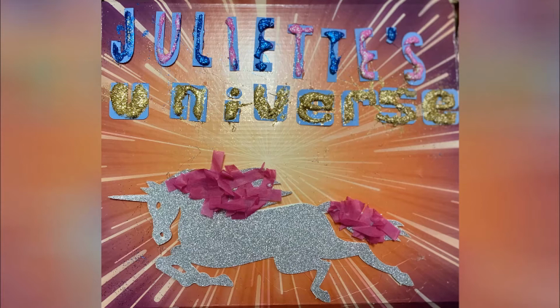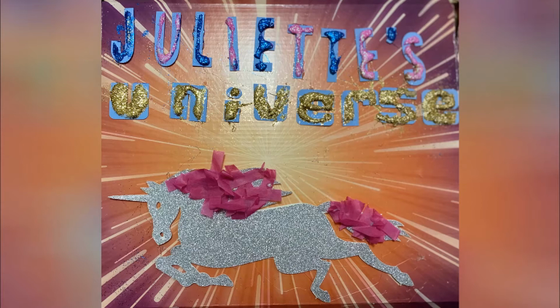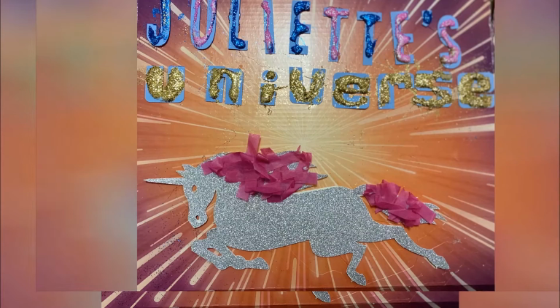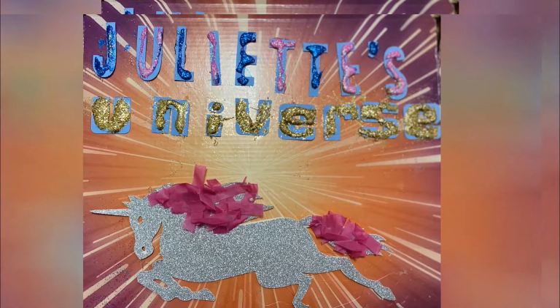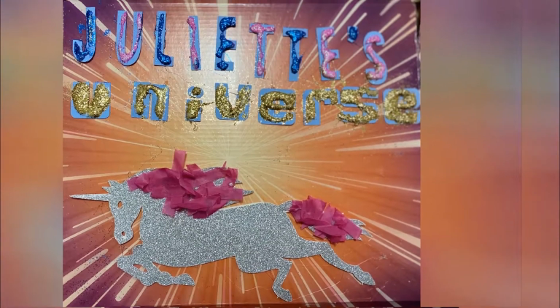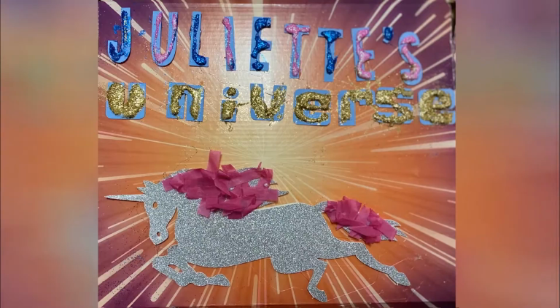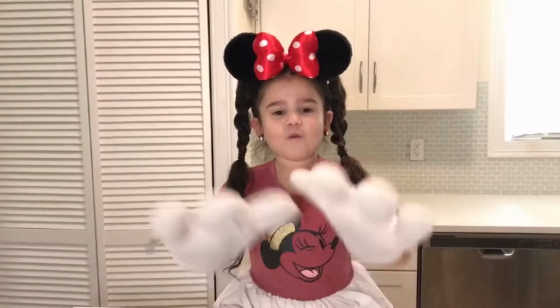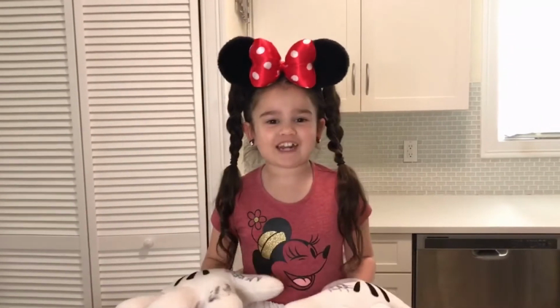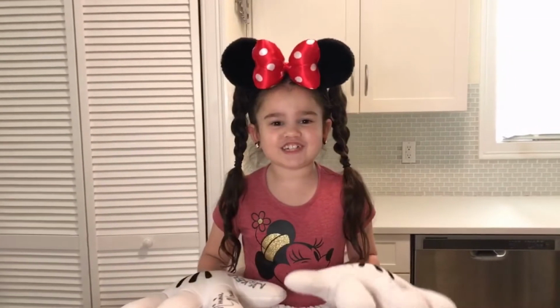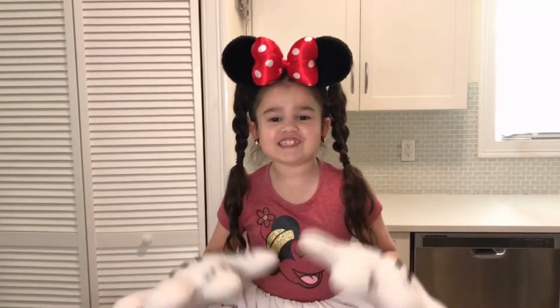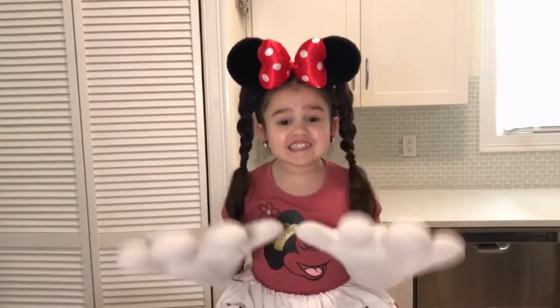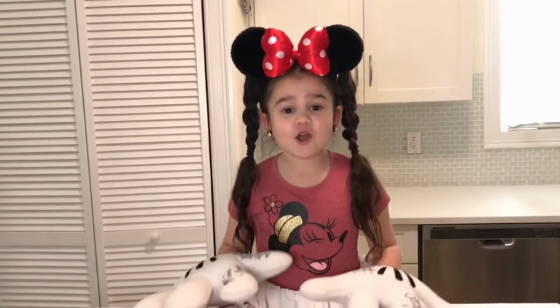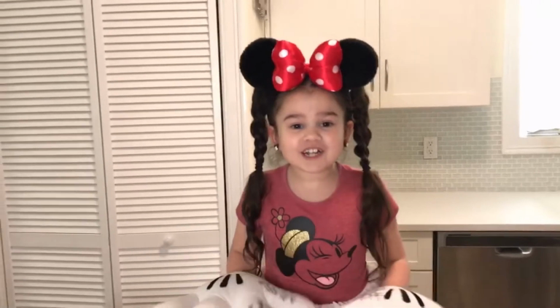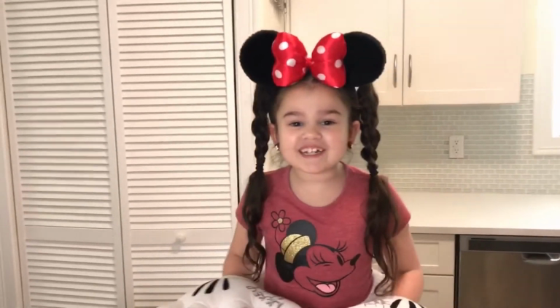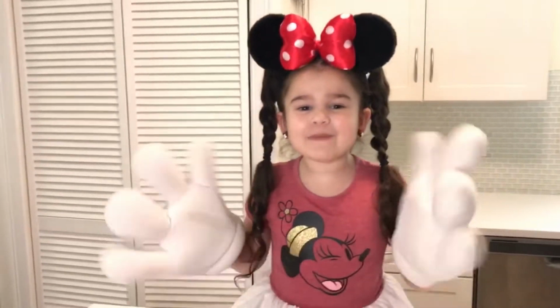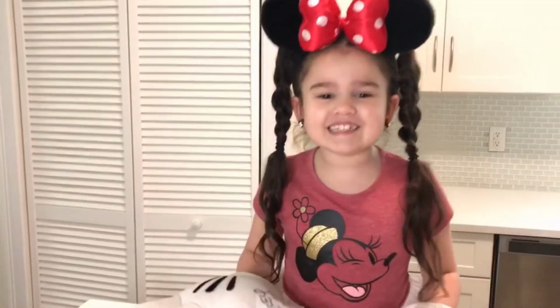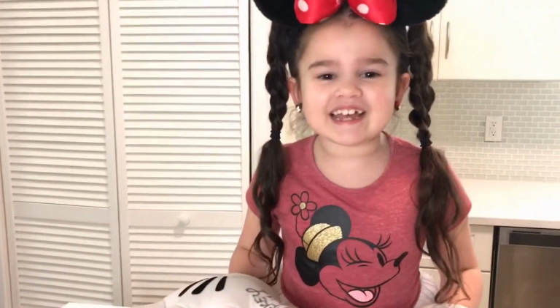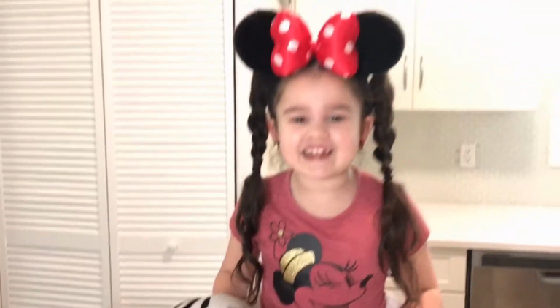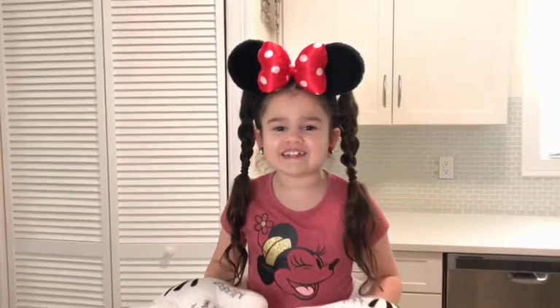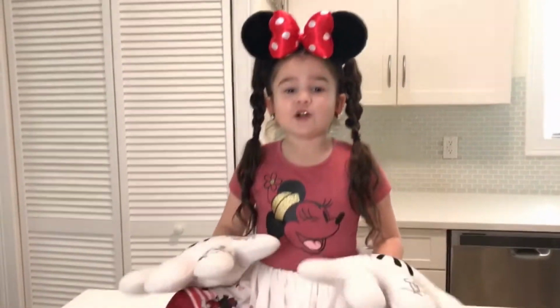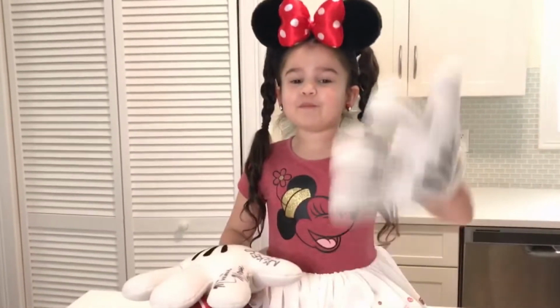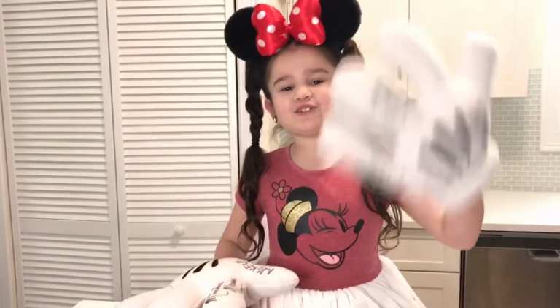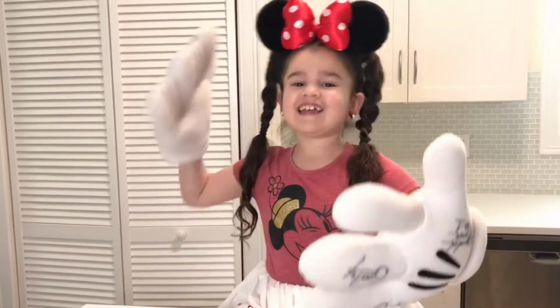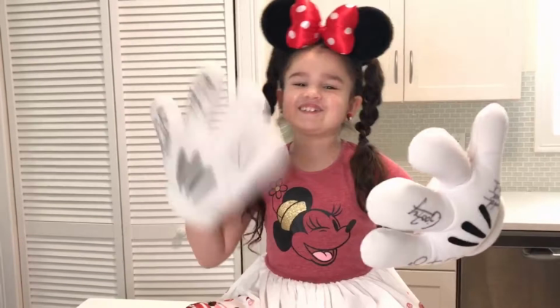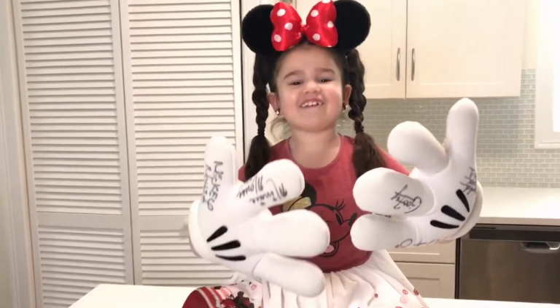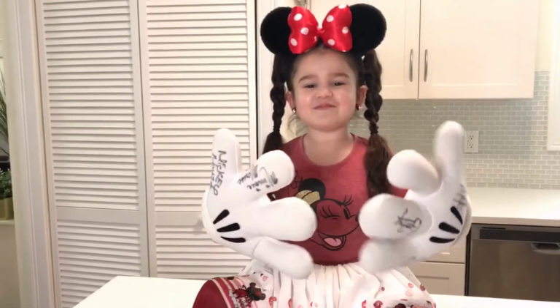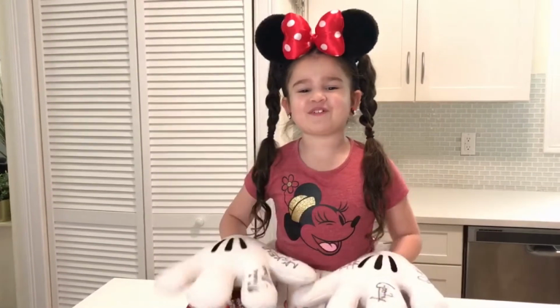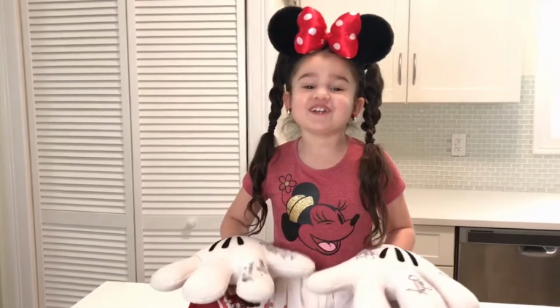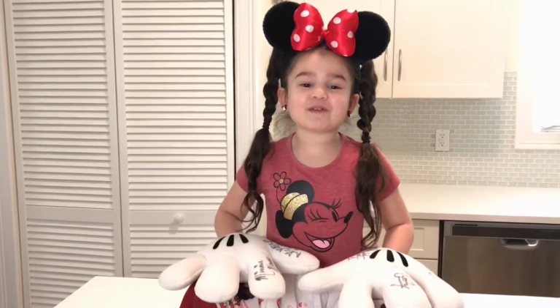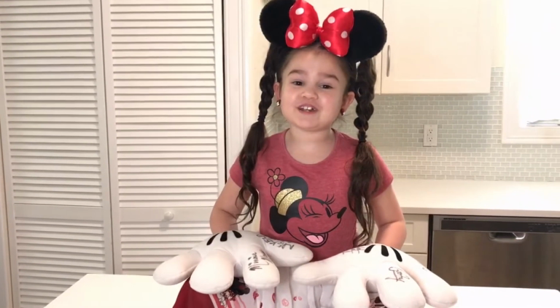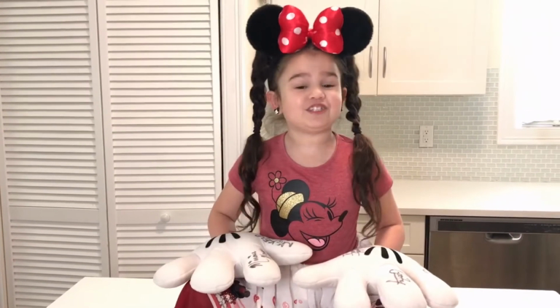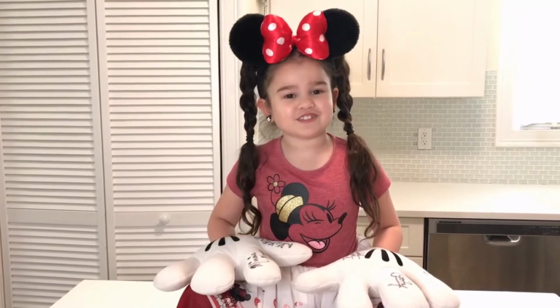Juliet's Universe! Welcome back to Juliet's Universe. Today we're going to make a Mickey Sundae! Remember to like and subscribe and keep moving forward. Follow me on Instagram at Juliet's Universe.